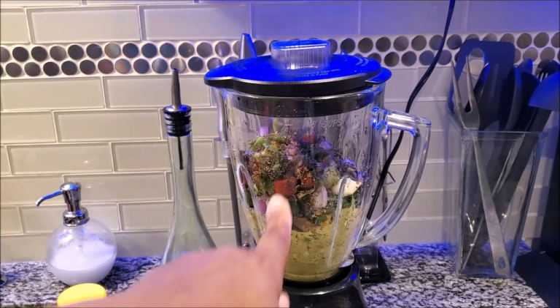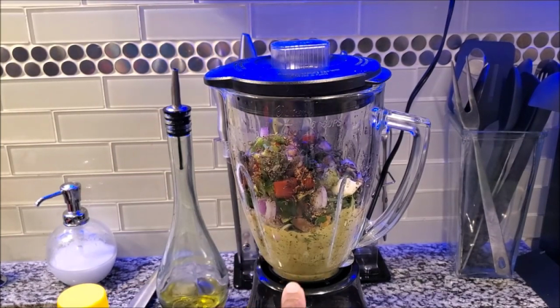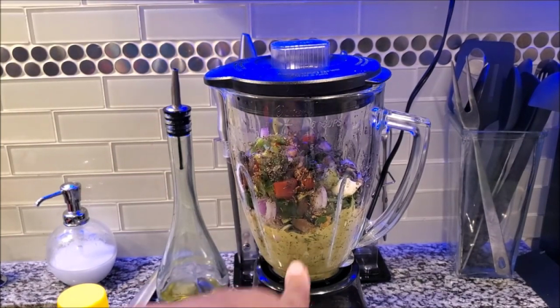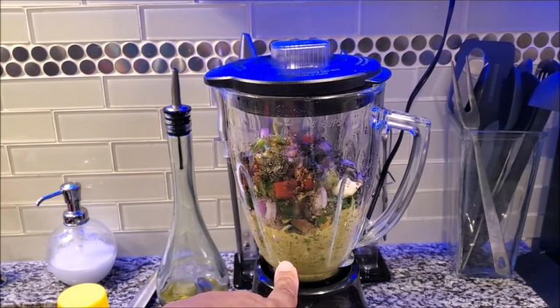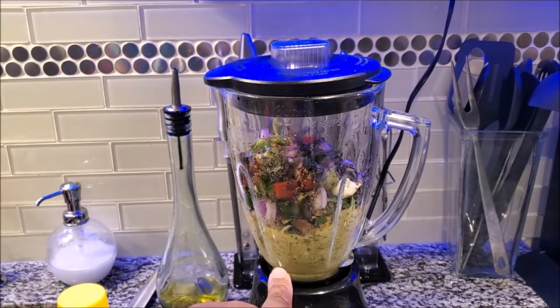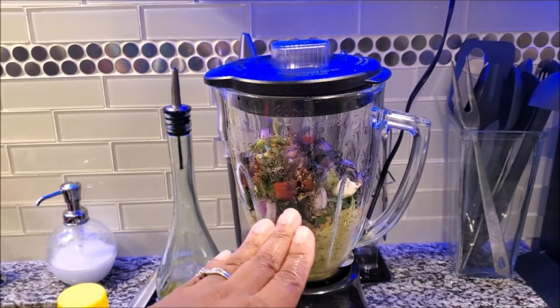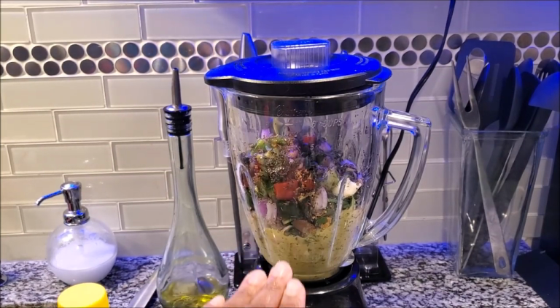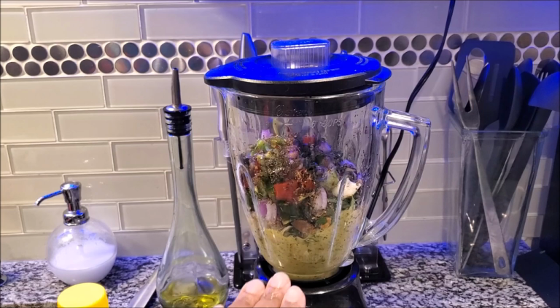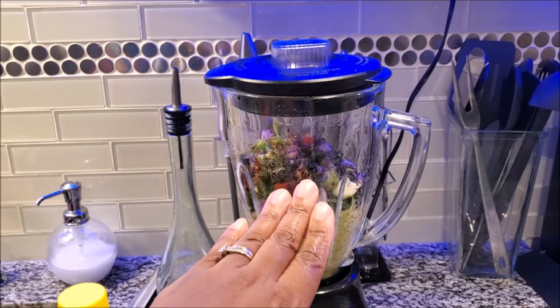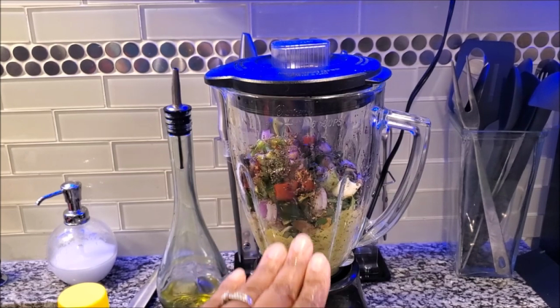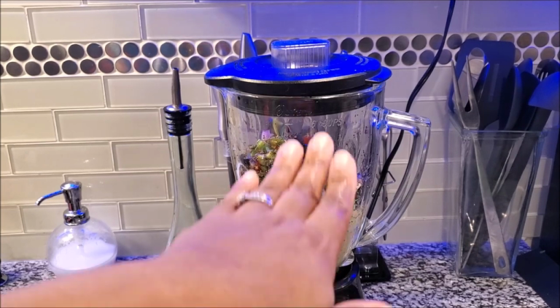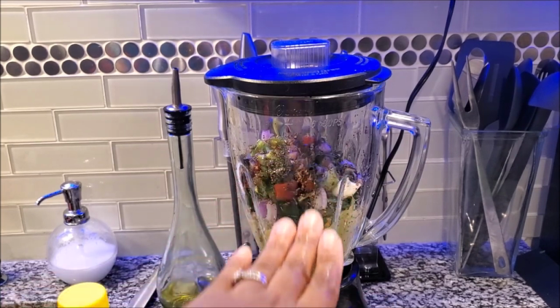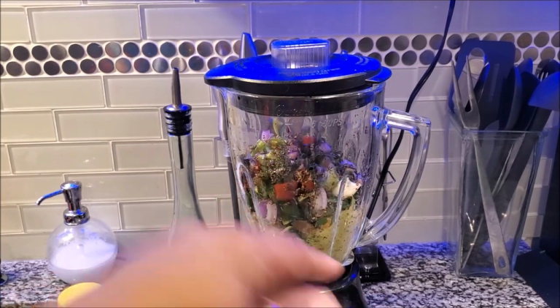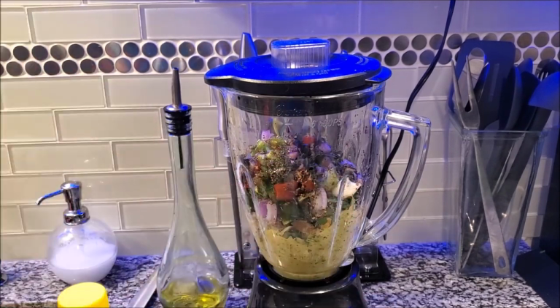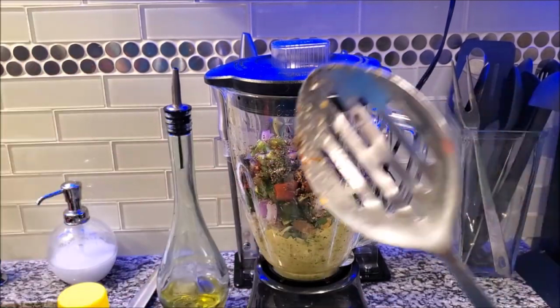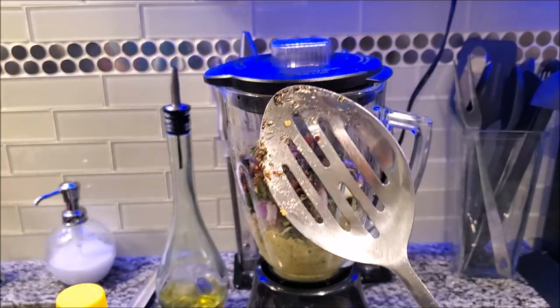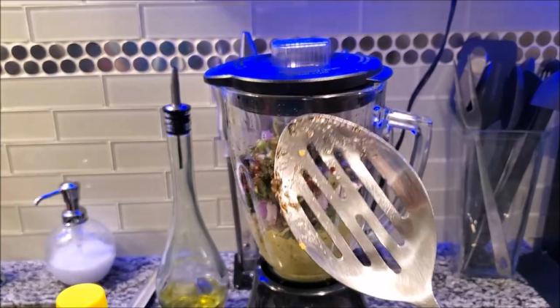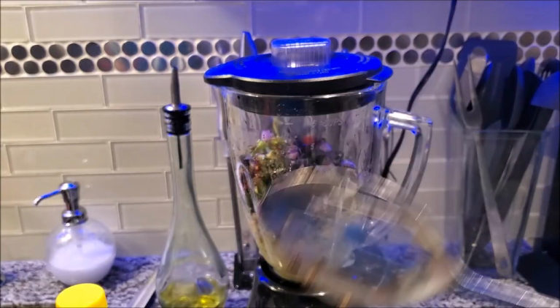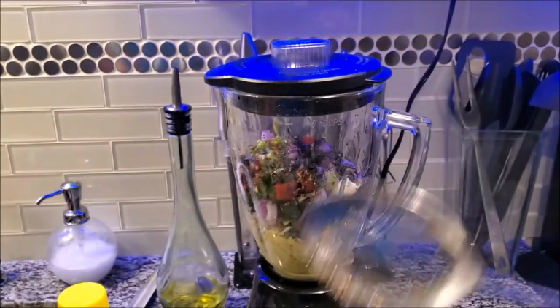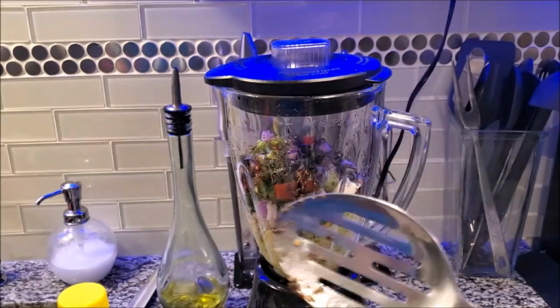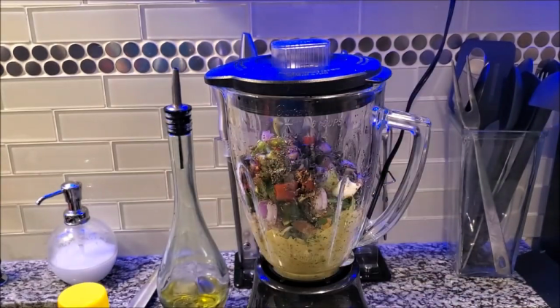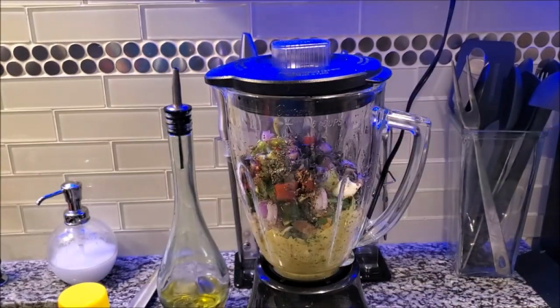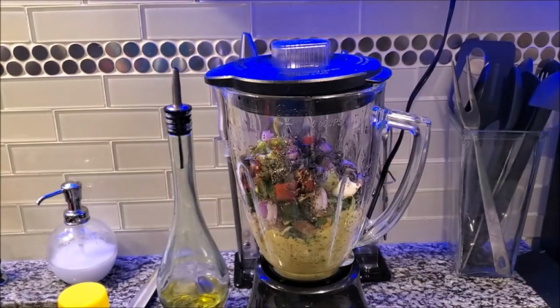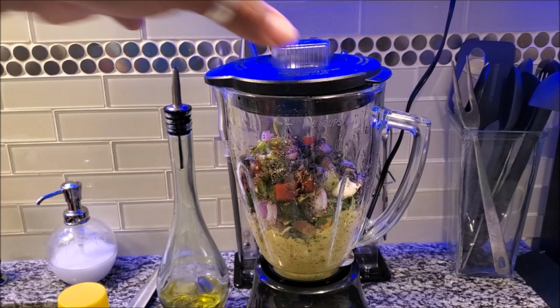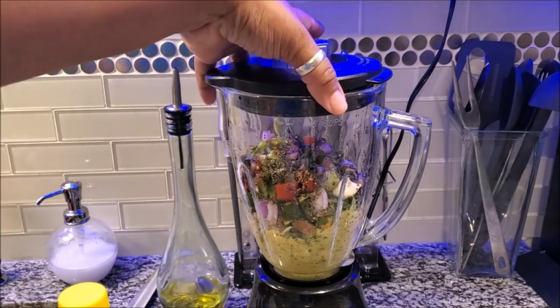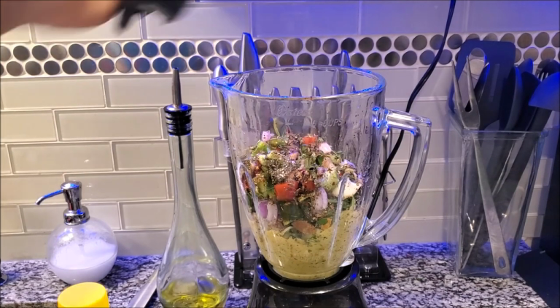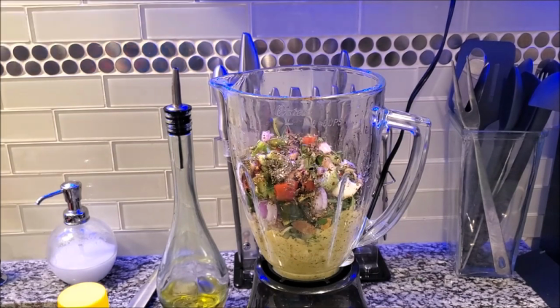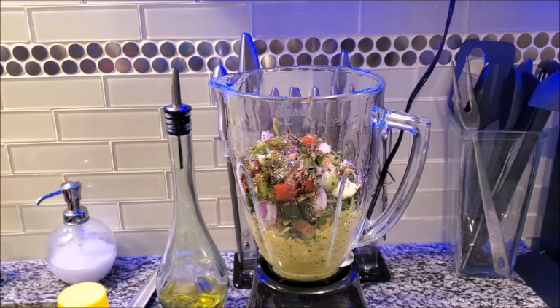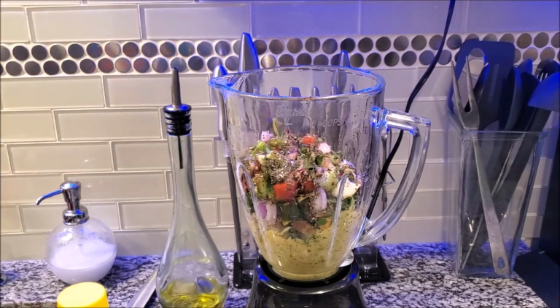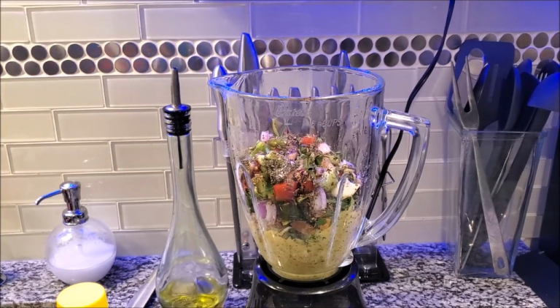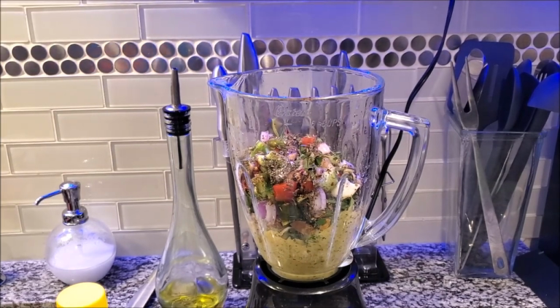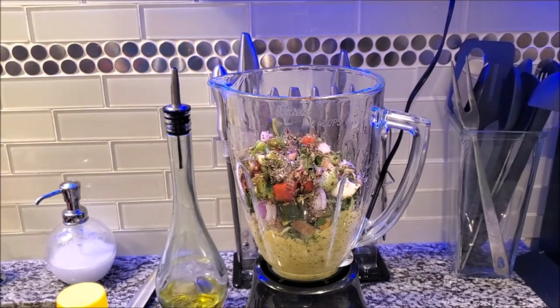It's time to blend. When blending, if it seems like it's not getting down like it should — you see it's slowing, lowering down — get a spoon and toggle with it so that it can all blend up well. Let me show you.